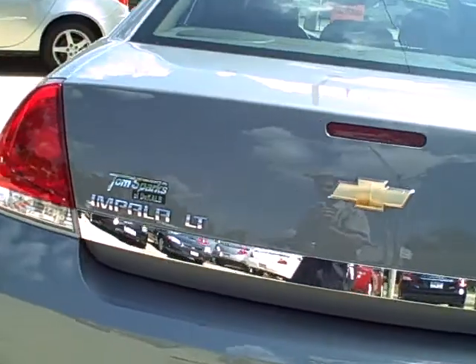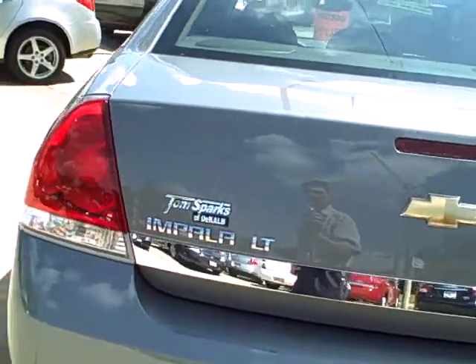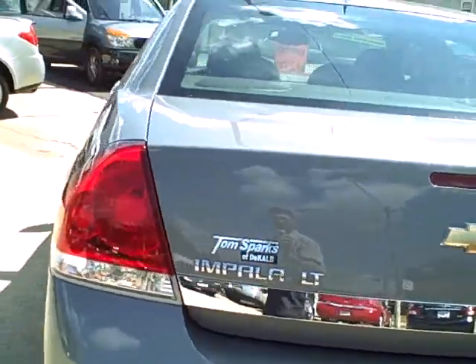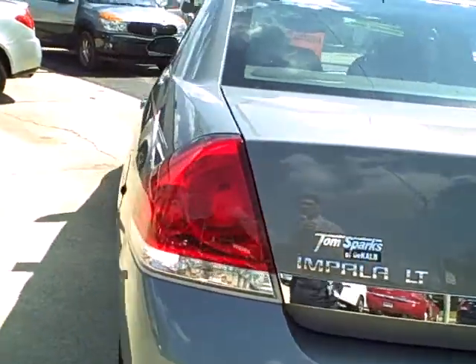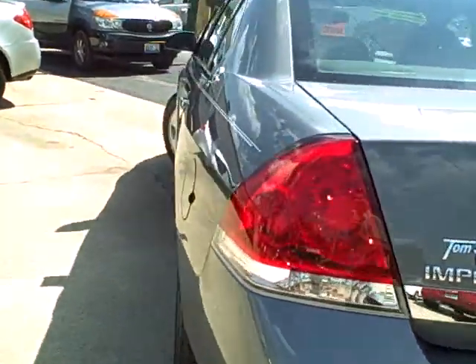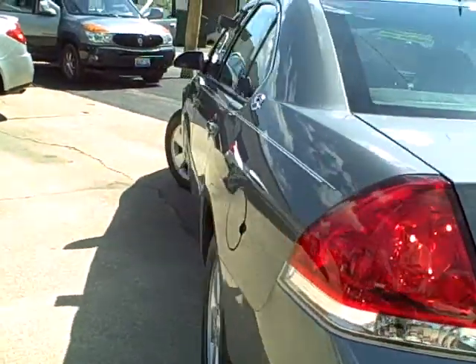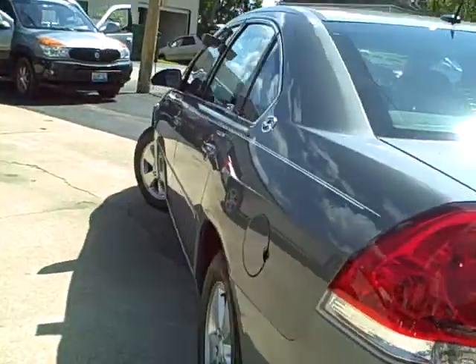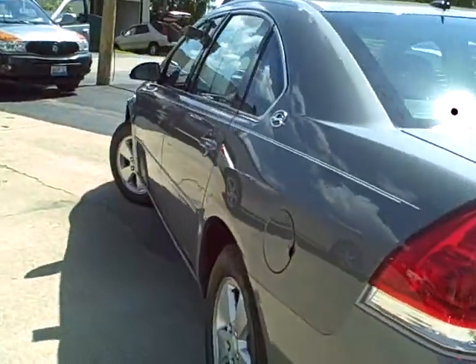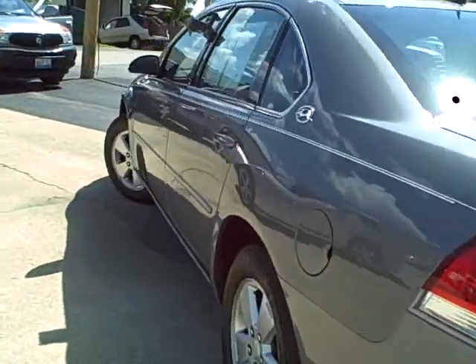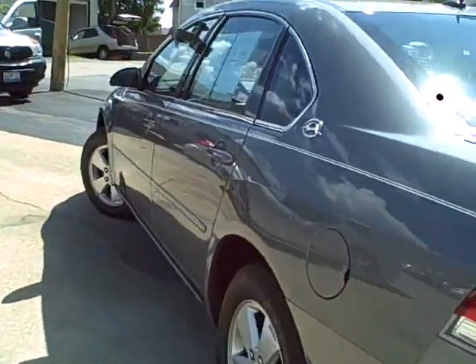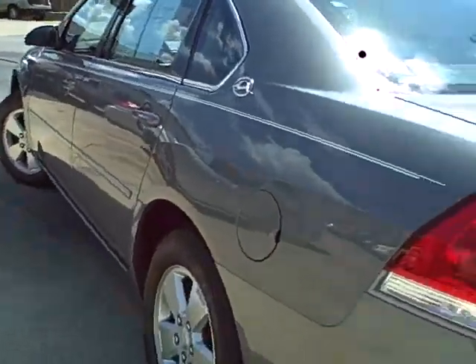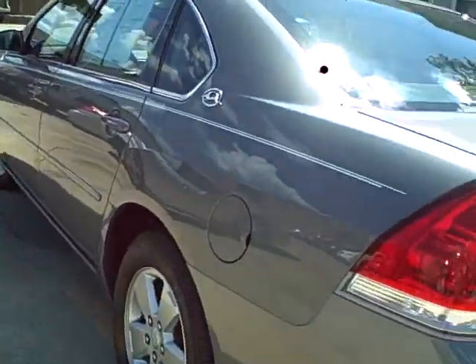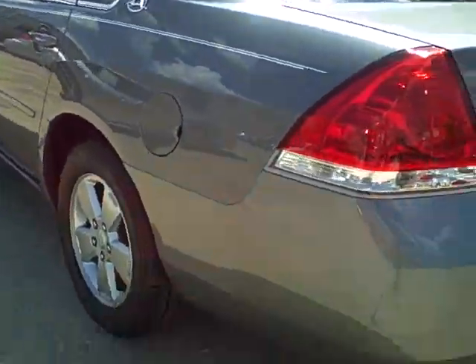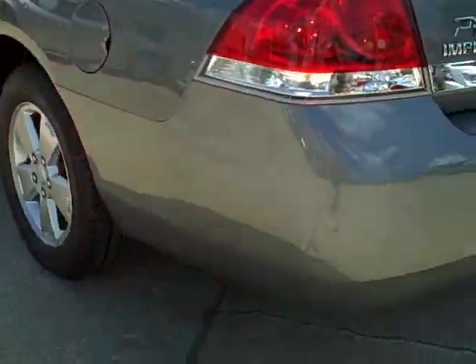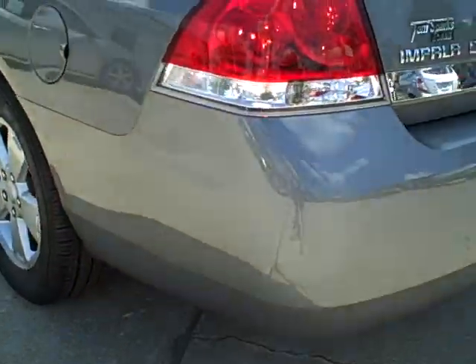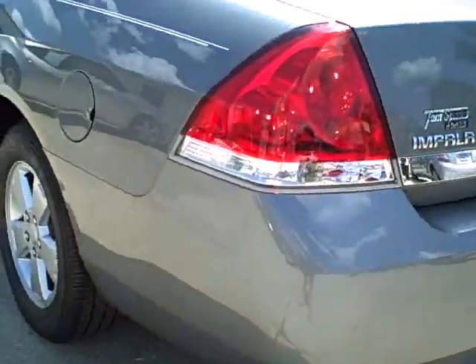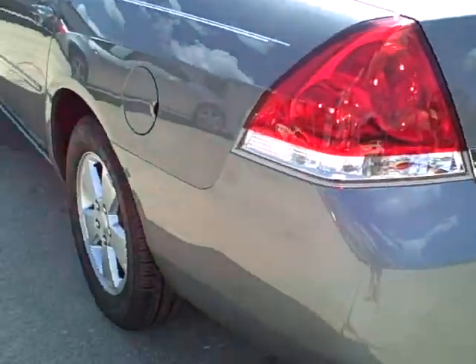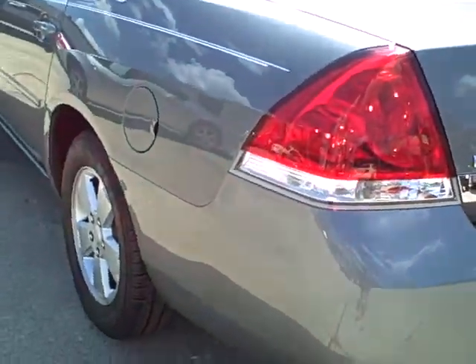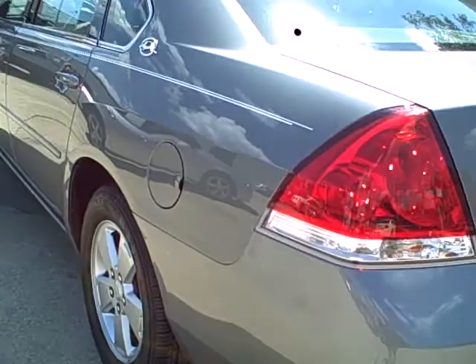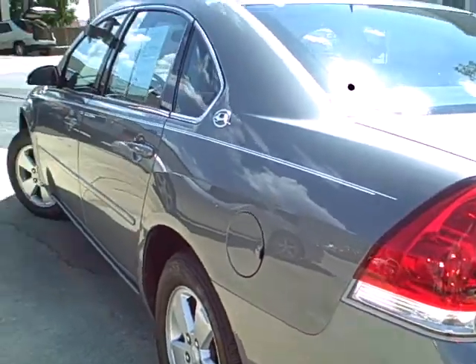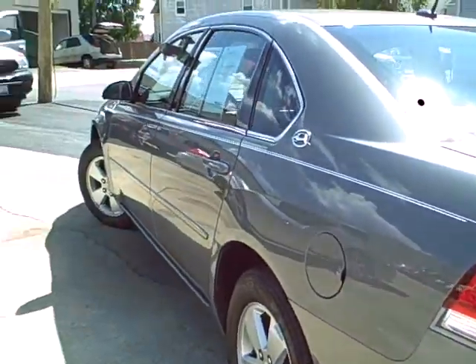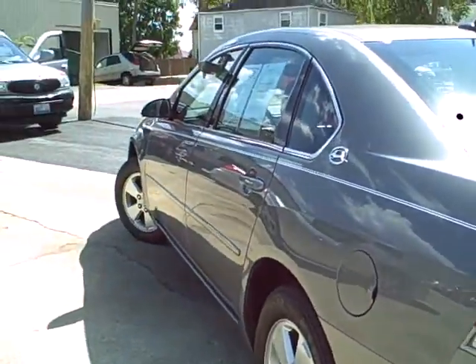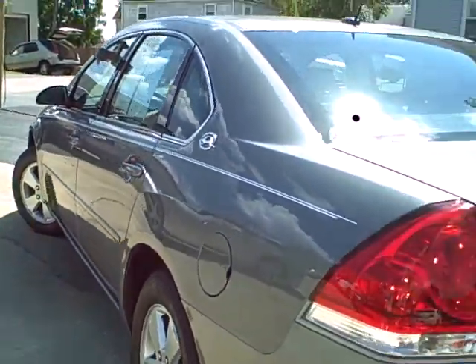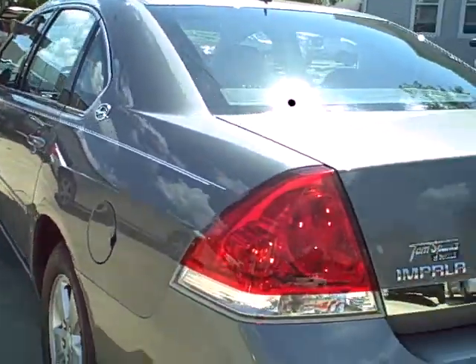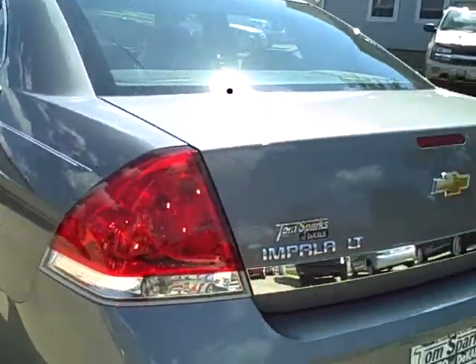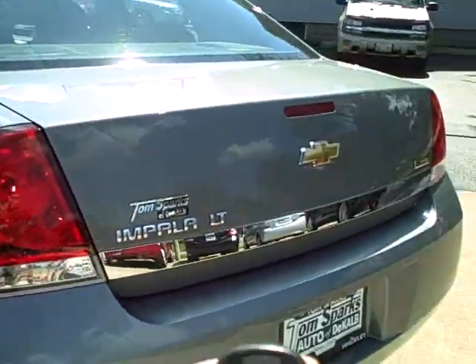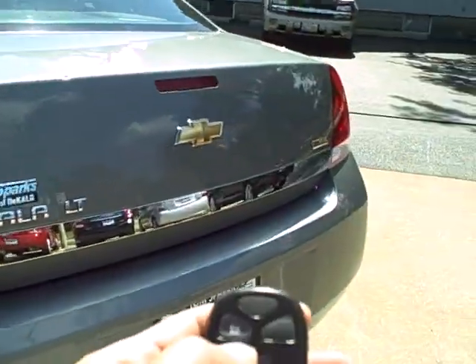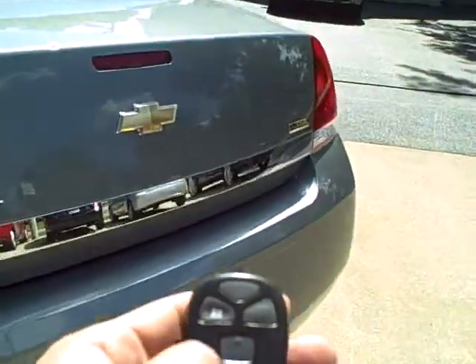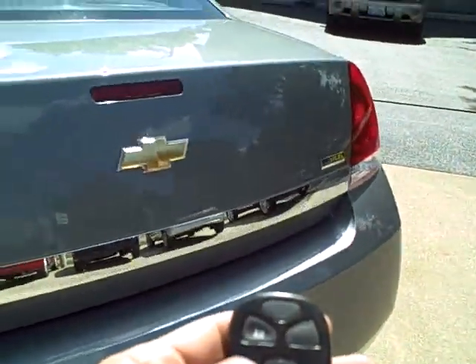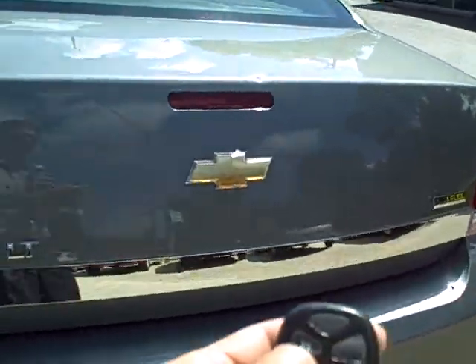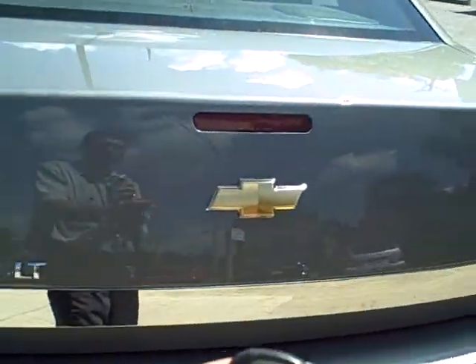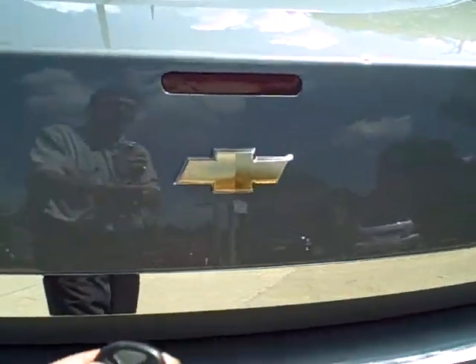Keyless entry — whoa, what's that? Remote start. Now how cool is that on a hot summer day or cold winter morning?